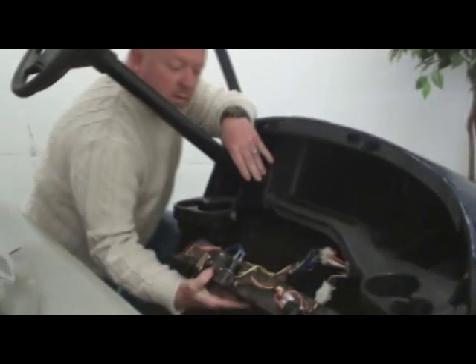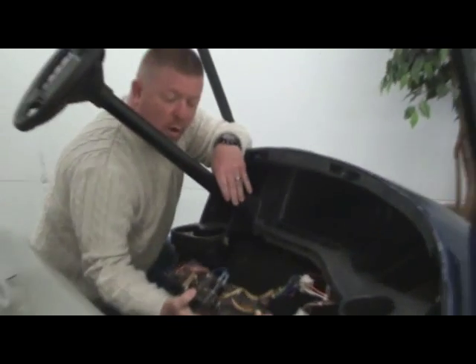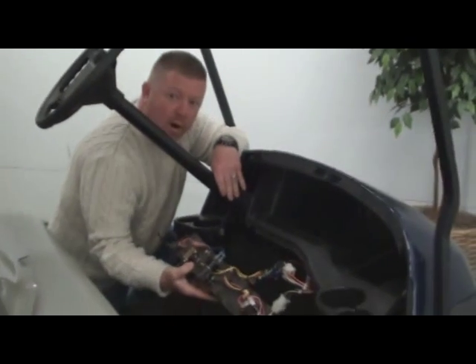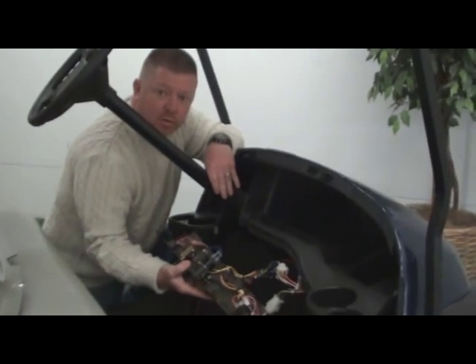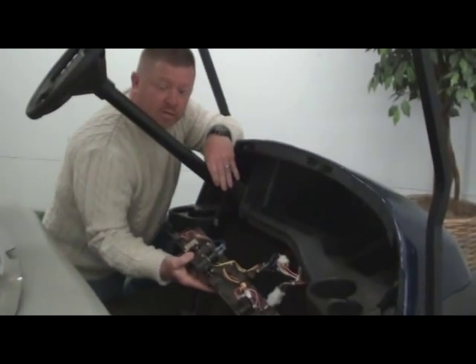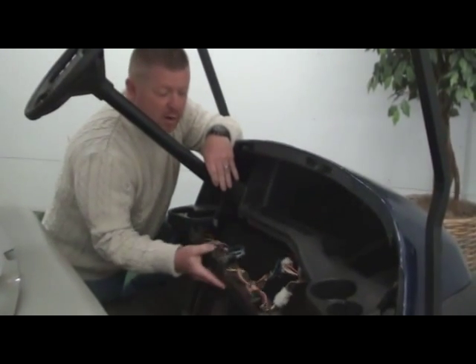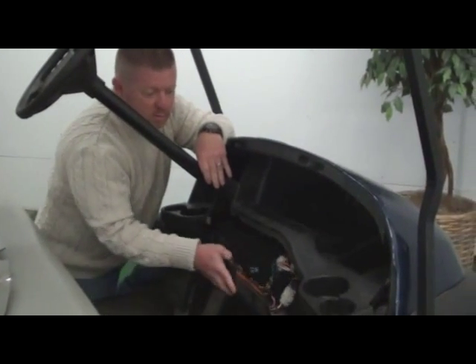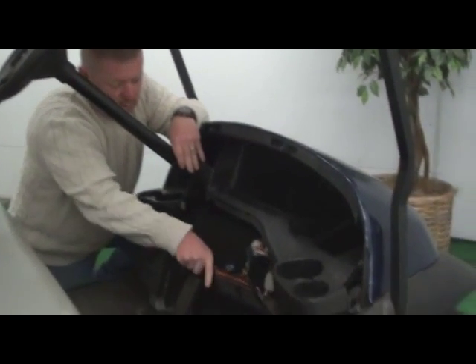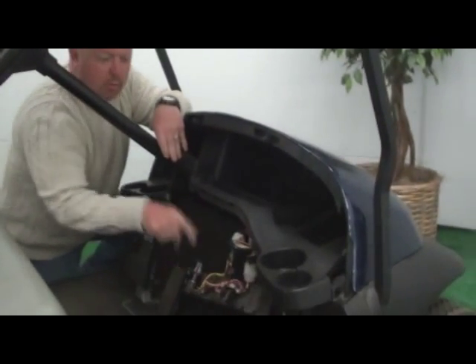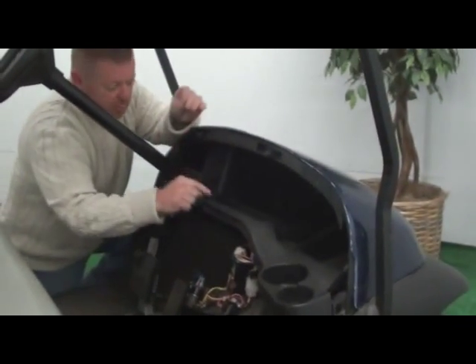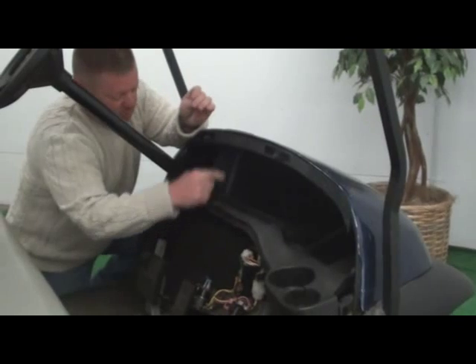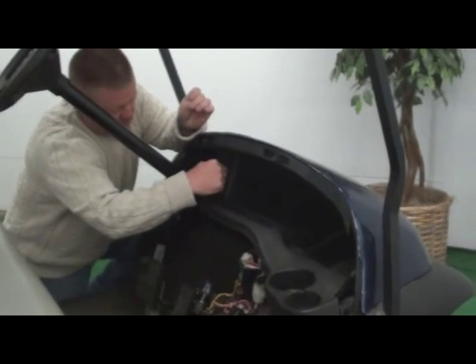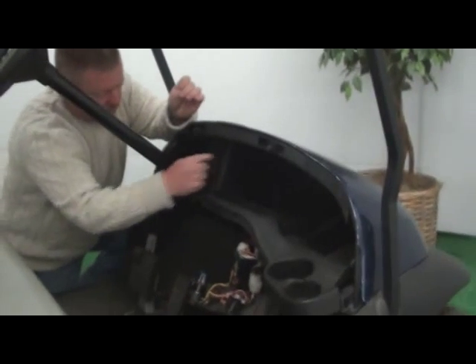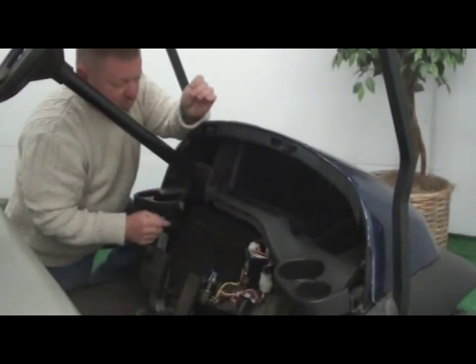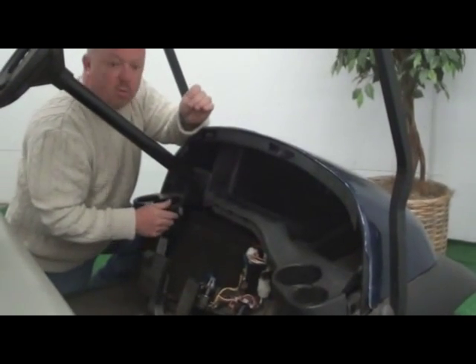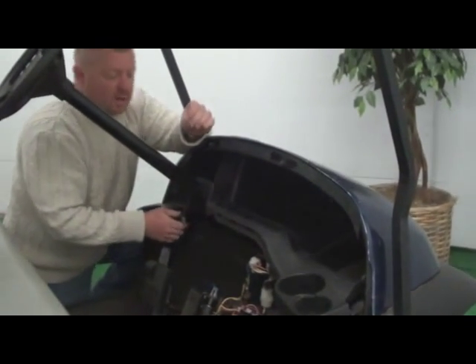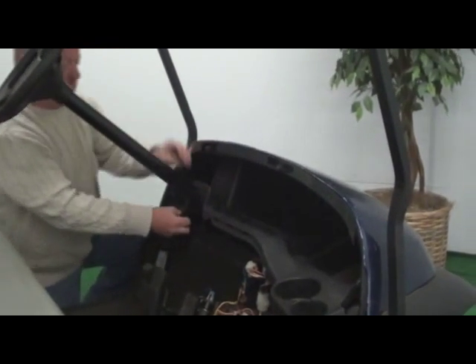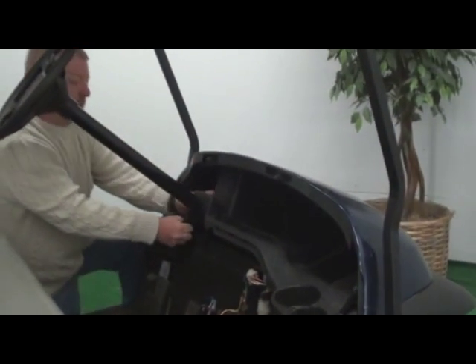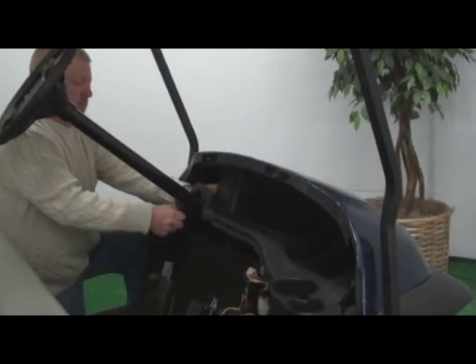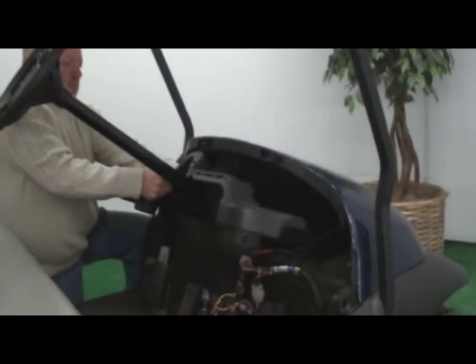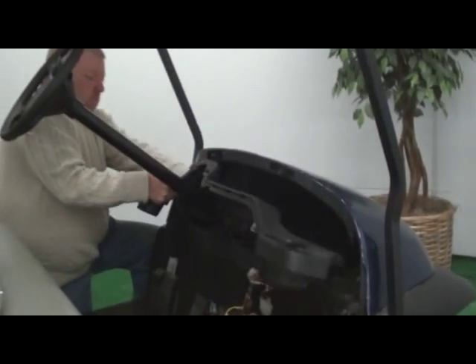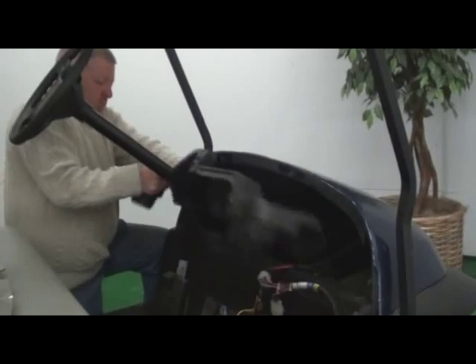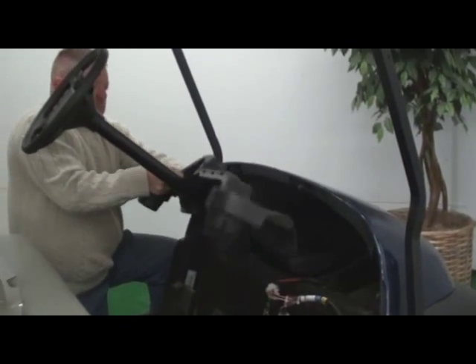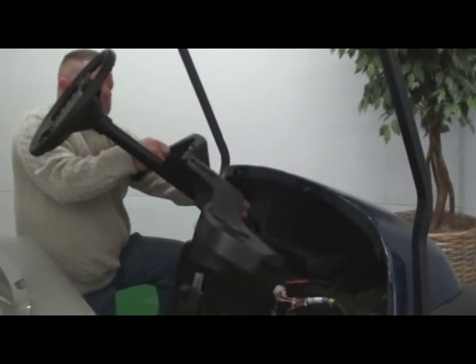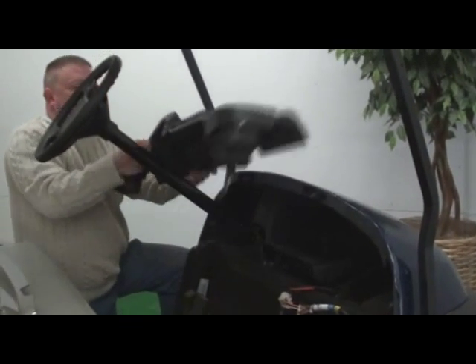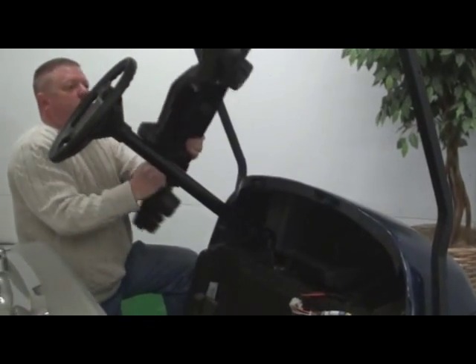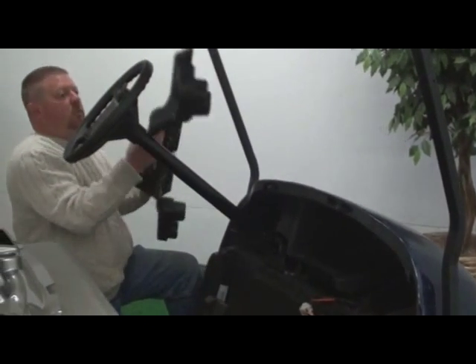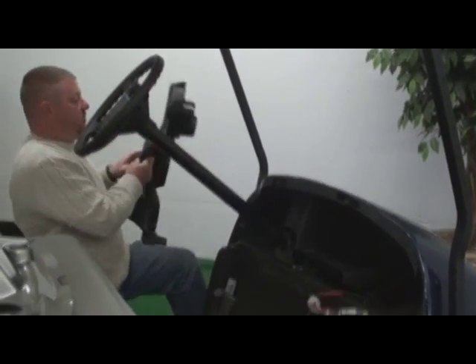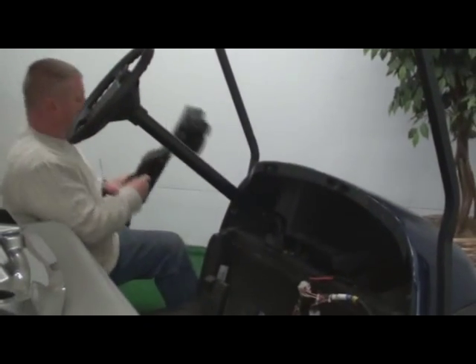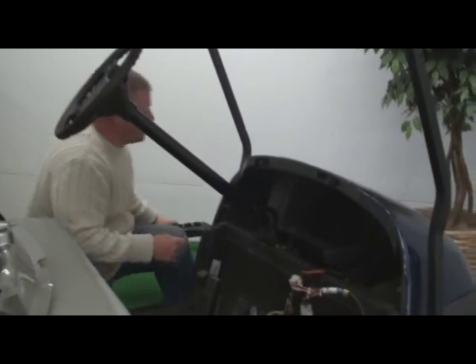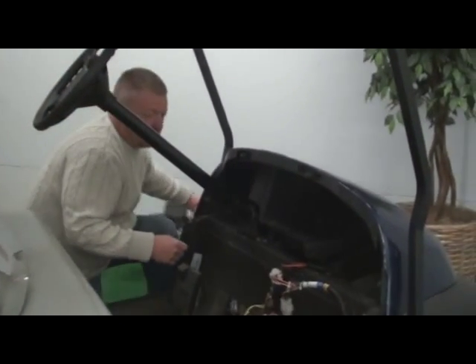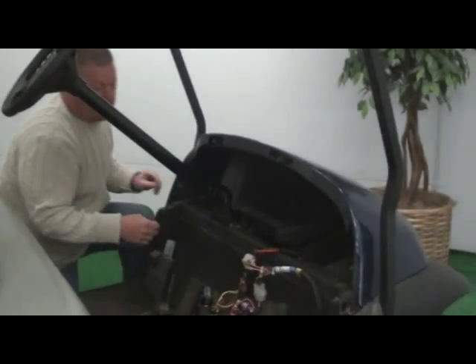All your wiring is going to stay for right now. We're going to need to remove this piece and this piece, which is what's left. Very simple once all the hardware is off.